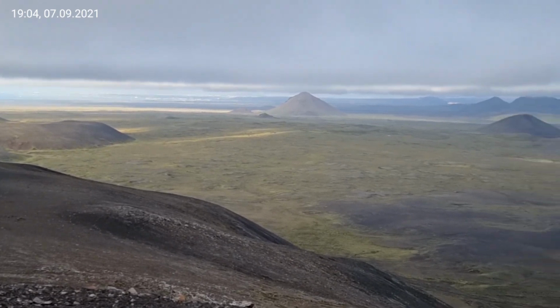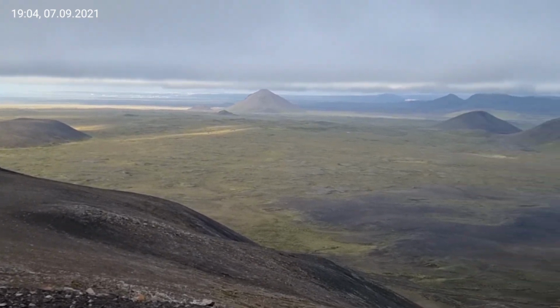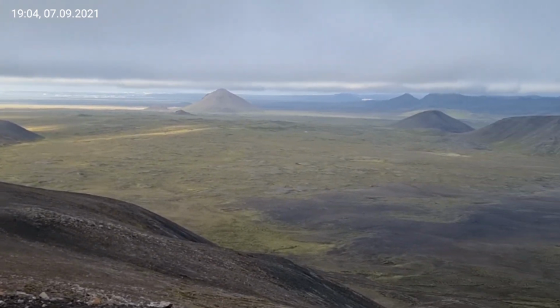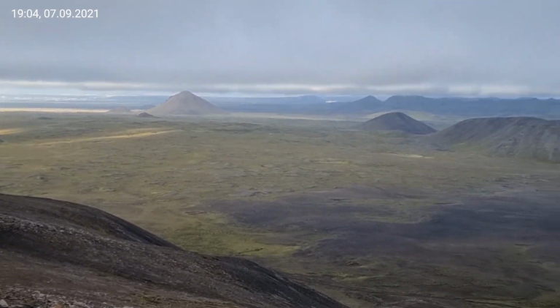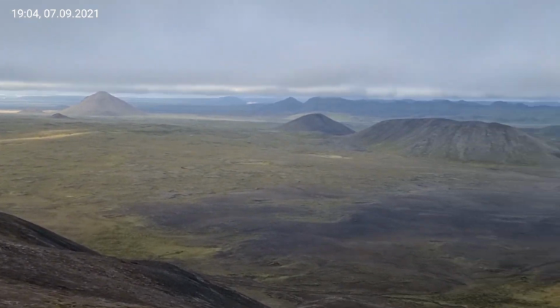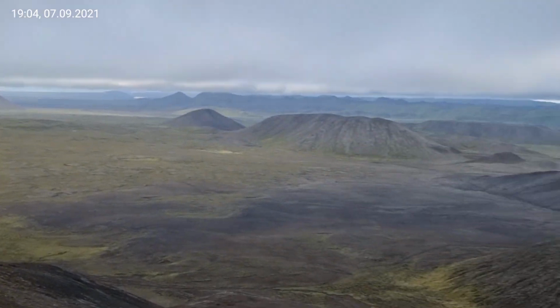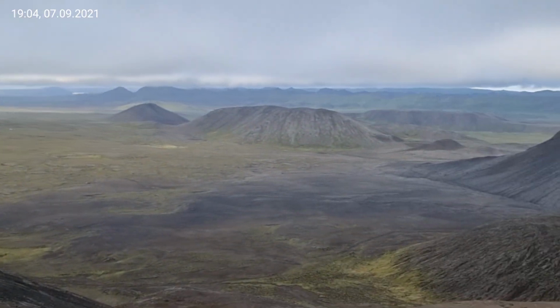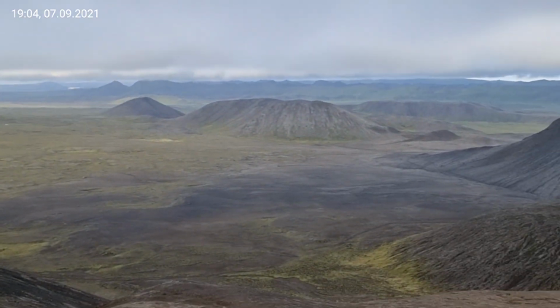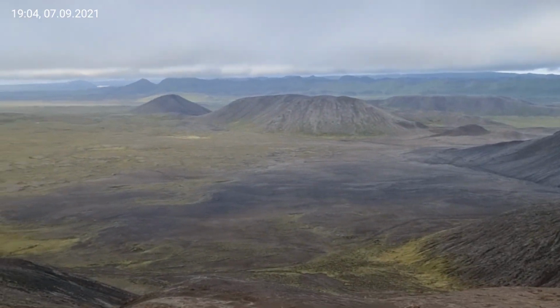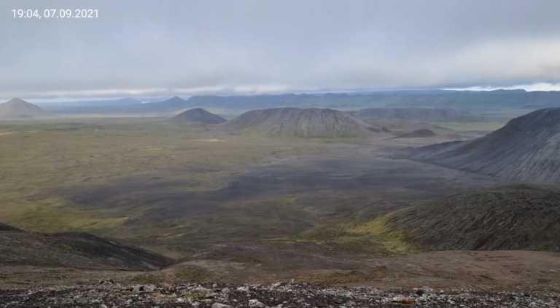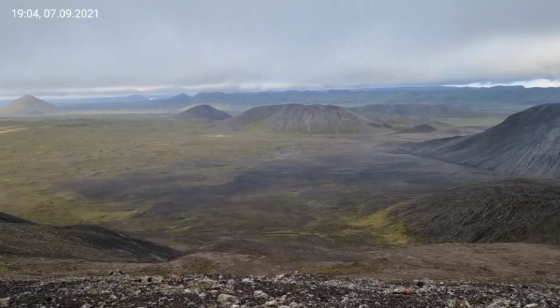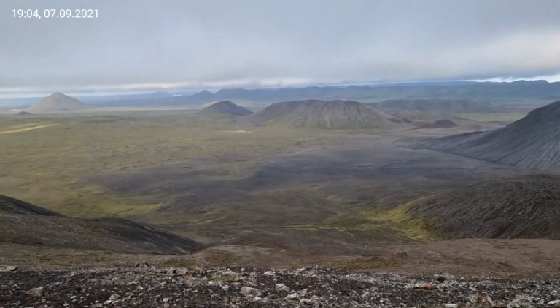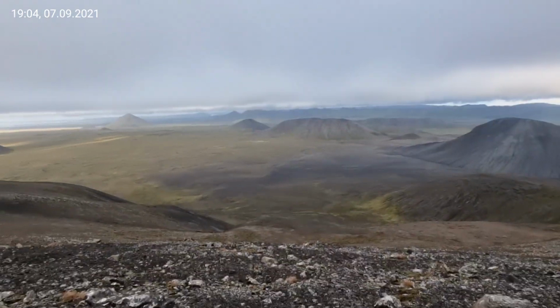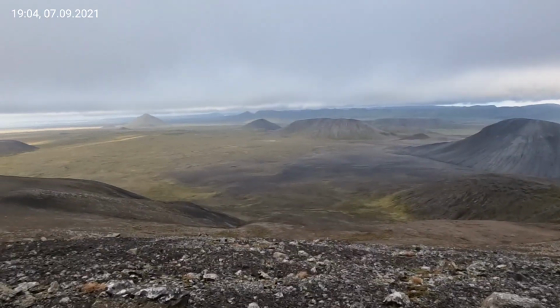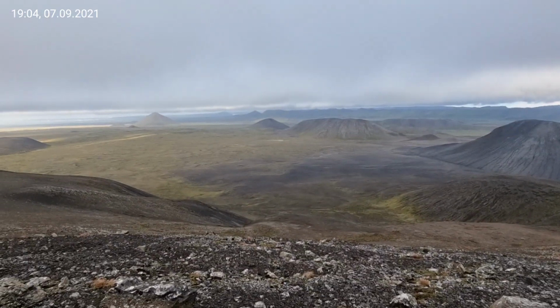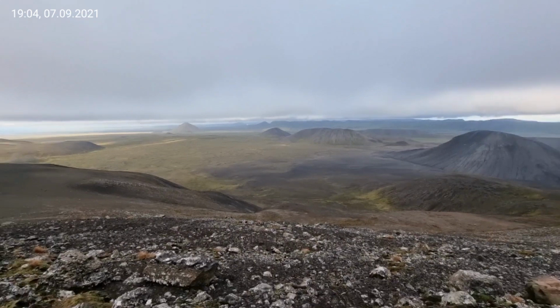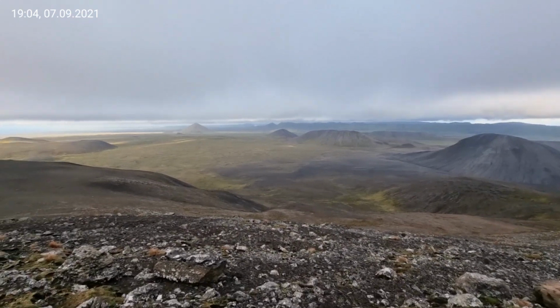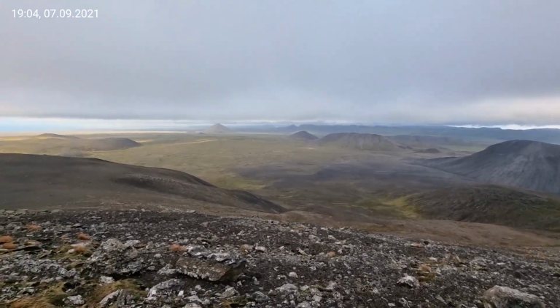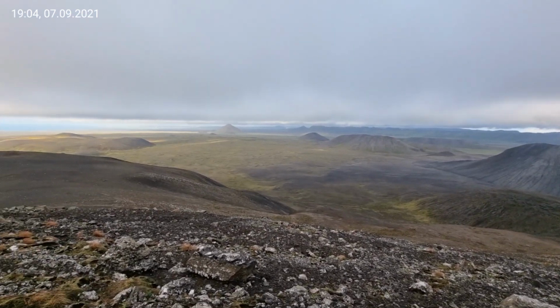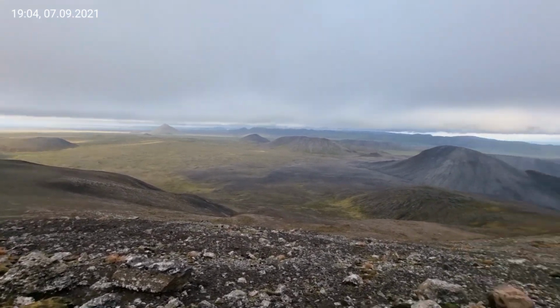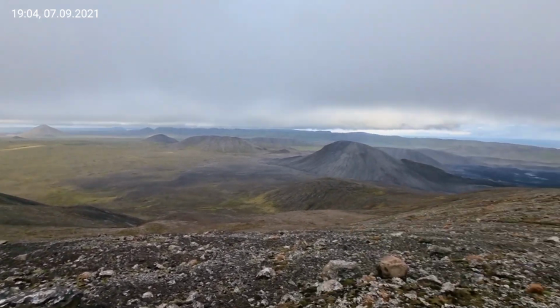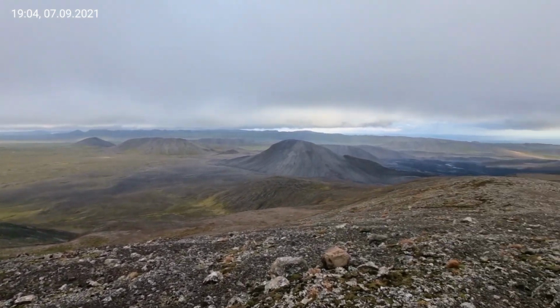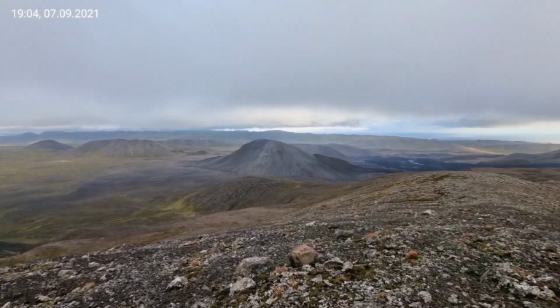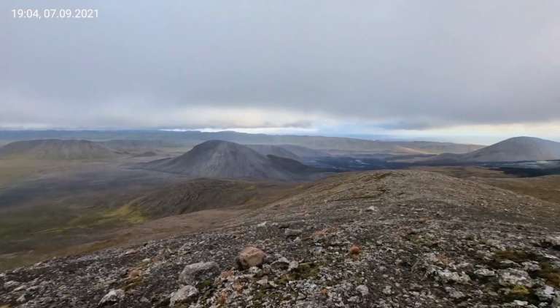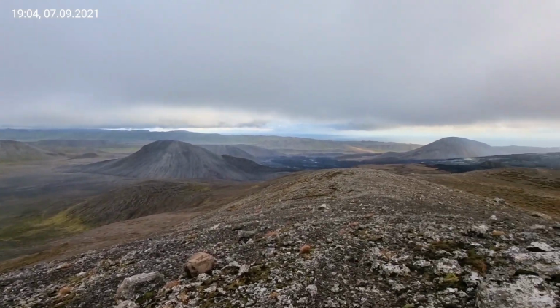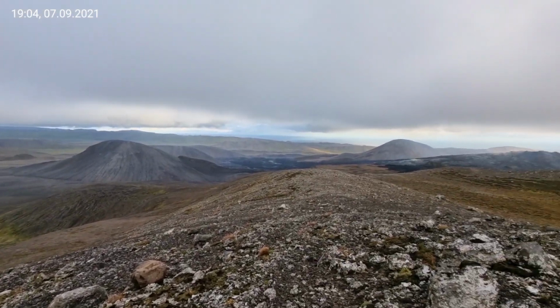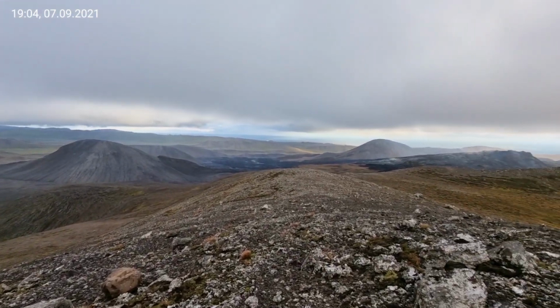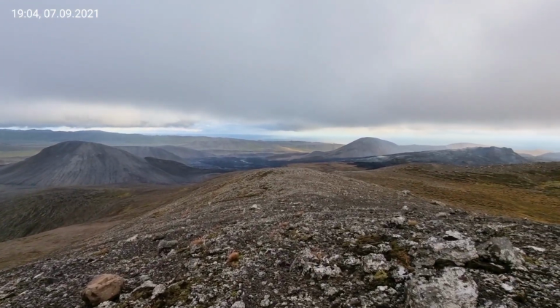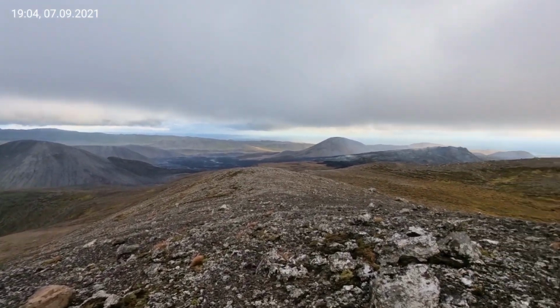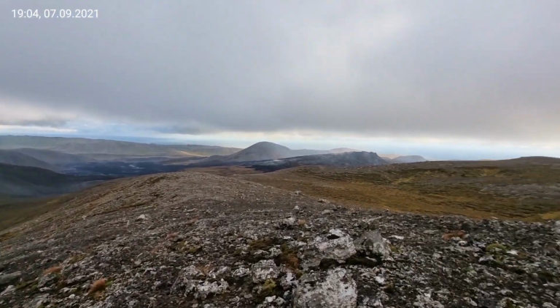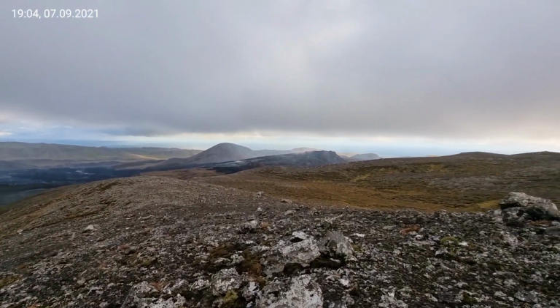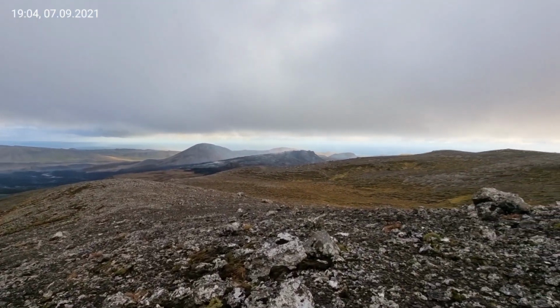There you see Keilir. And here you see Meradalir and the current volcano.